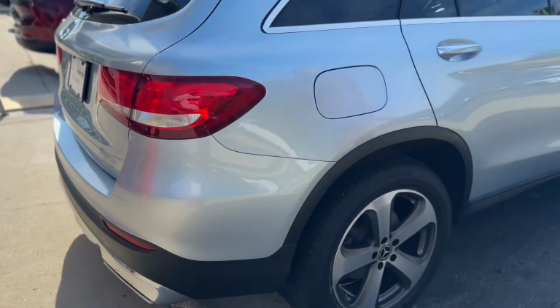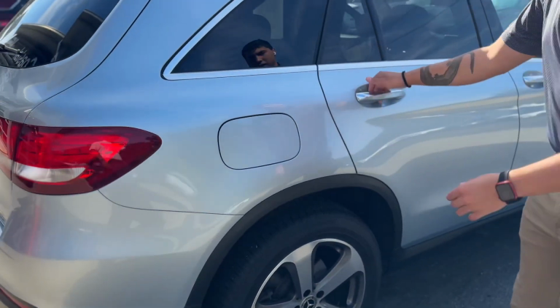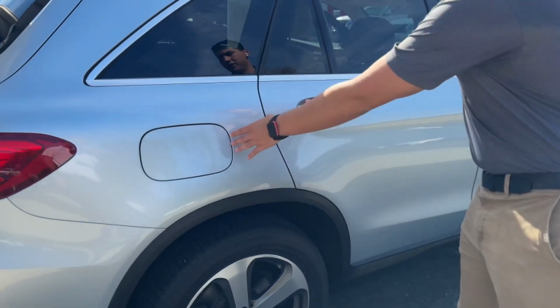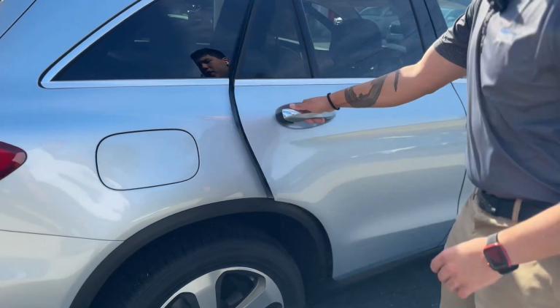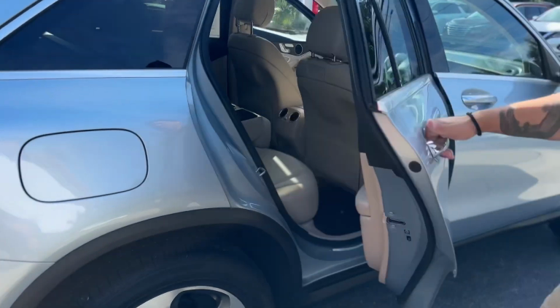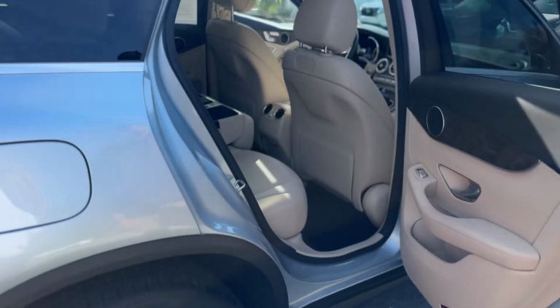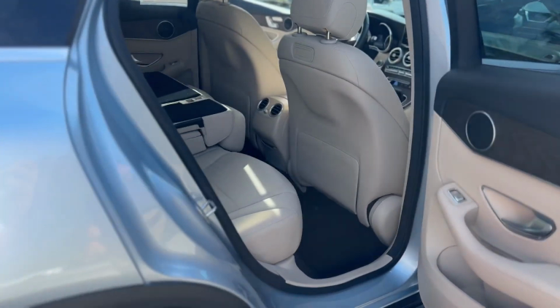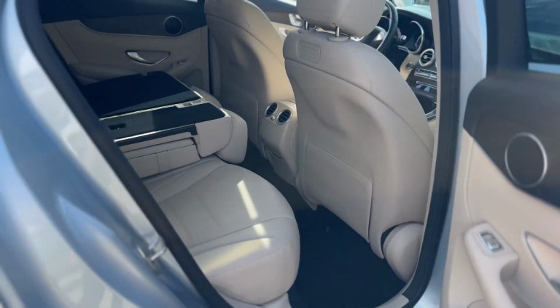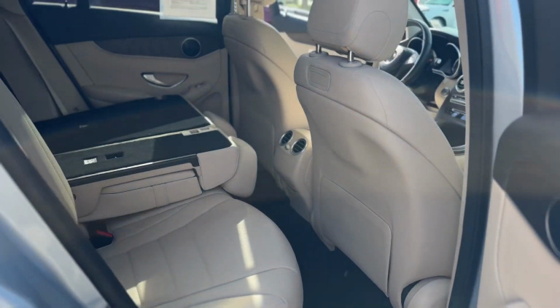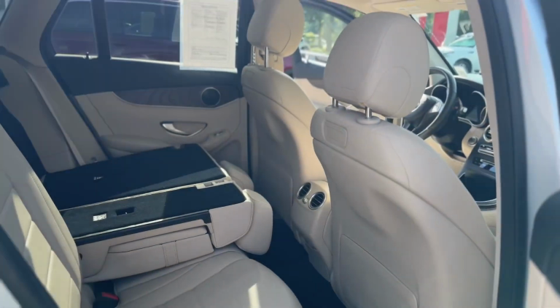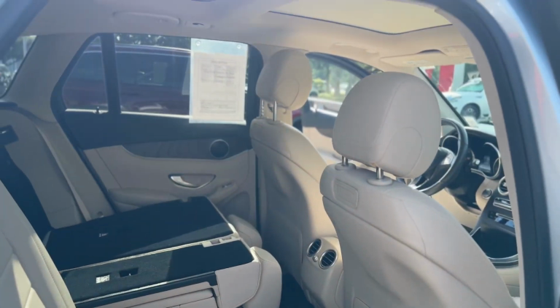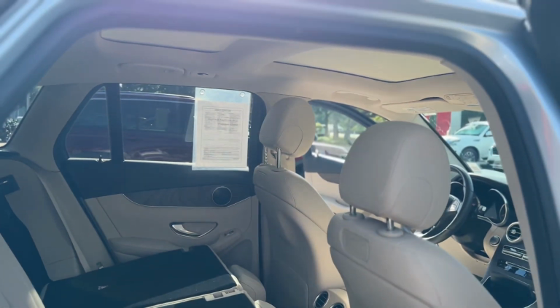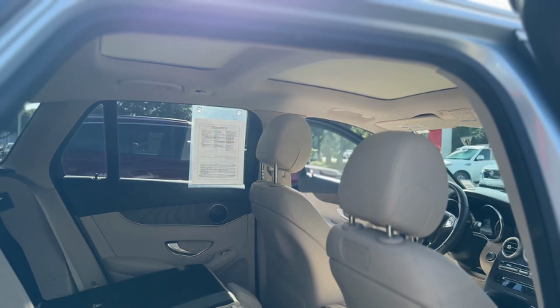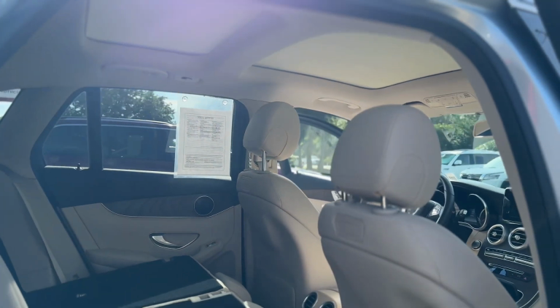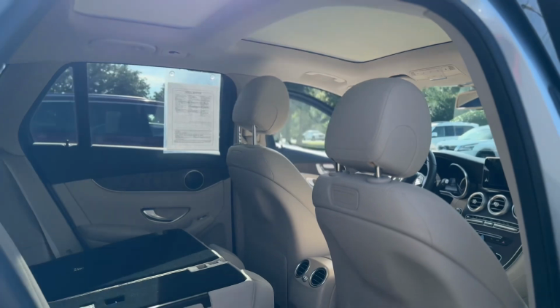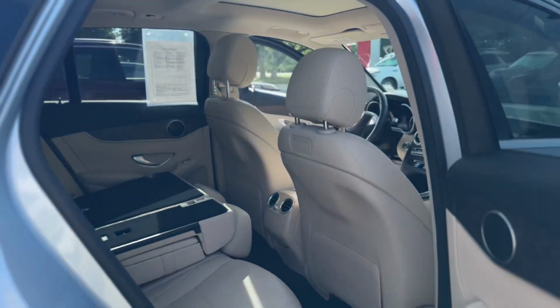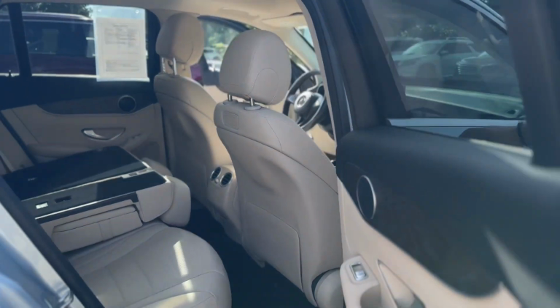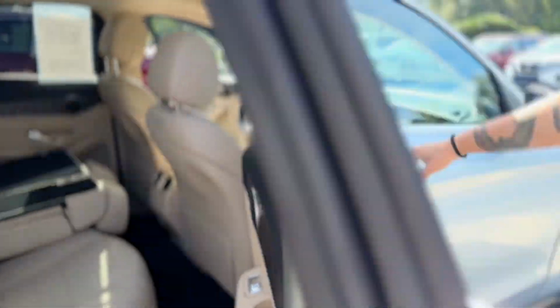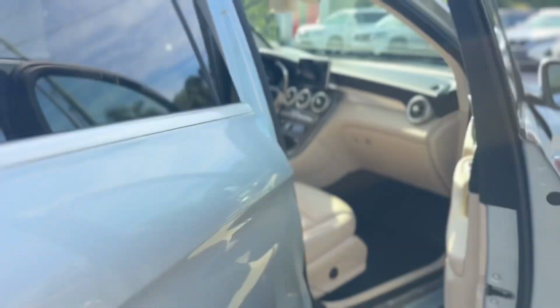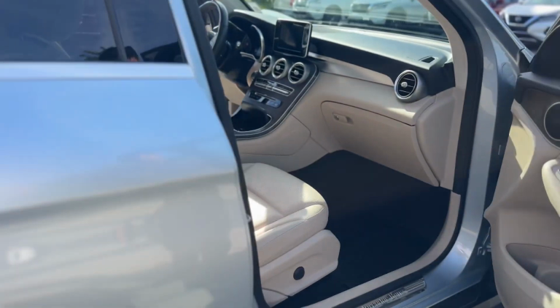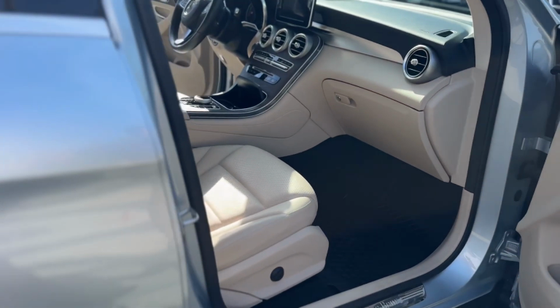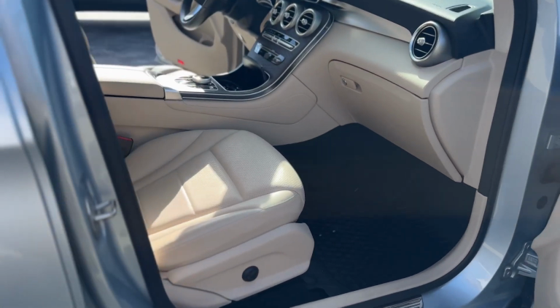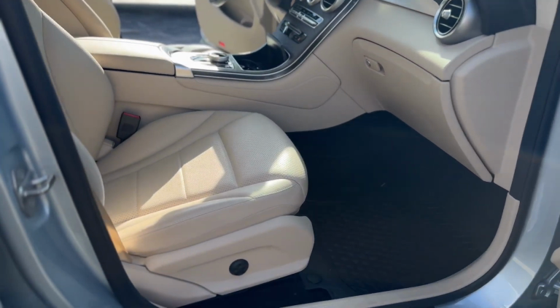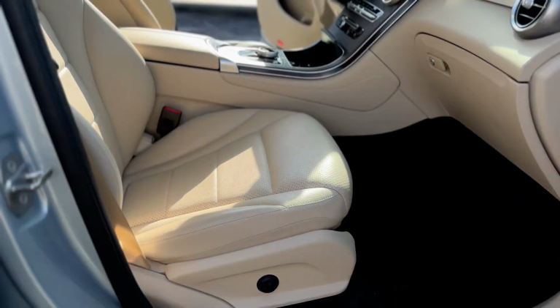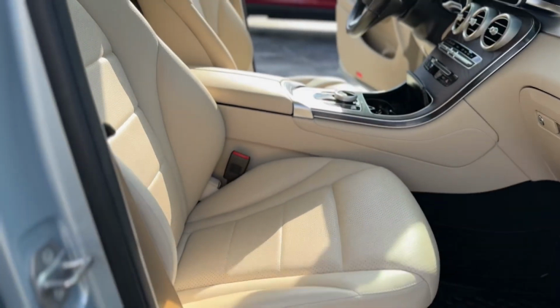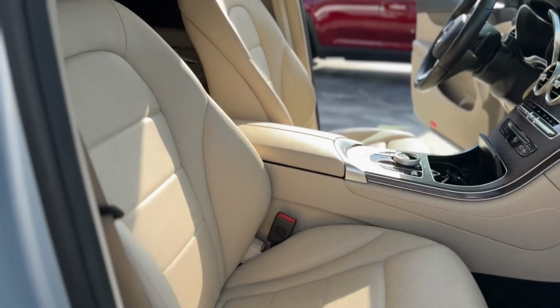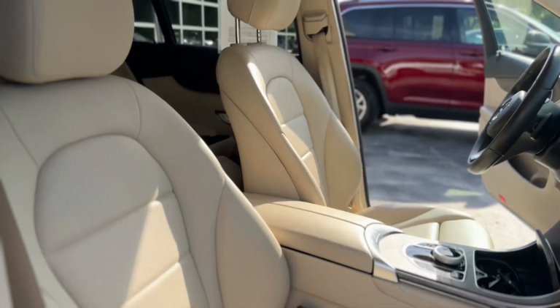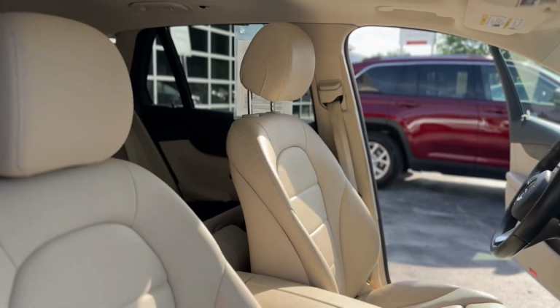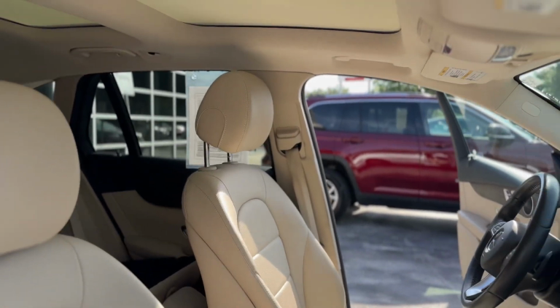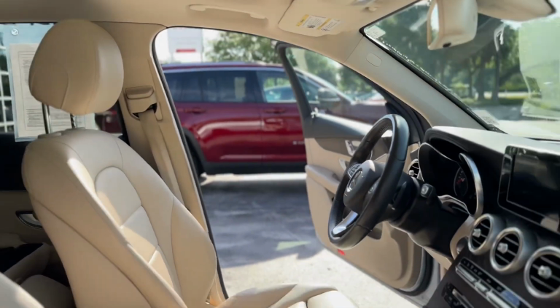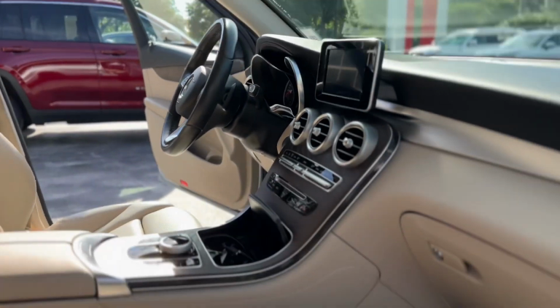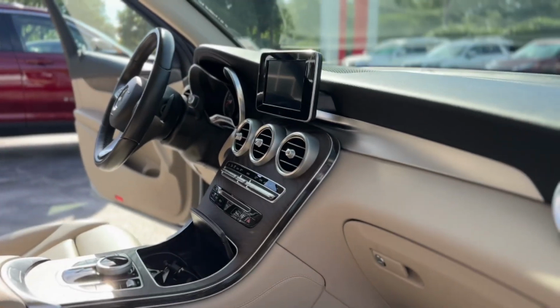On the other side you've got your fuel filler door. And another look at the back seats with that extra seat down. Again on the passenger side you've got power adjustable seats and heated seats.